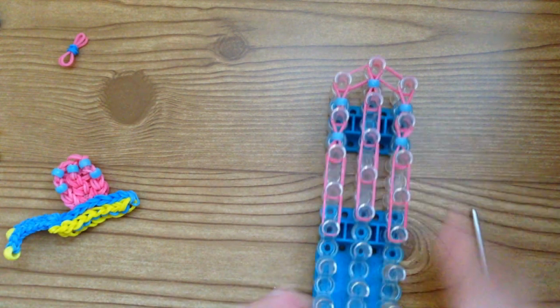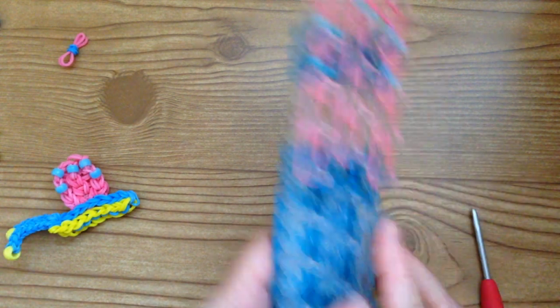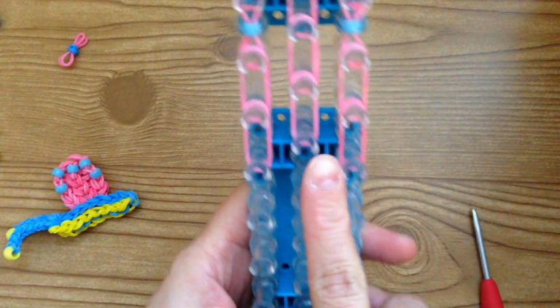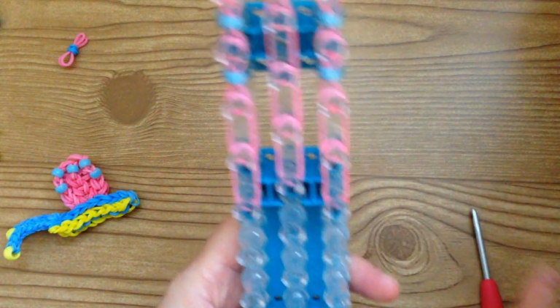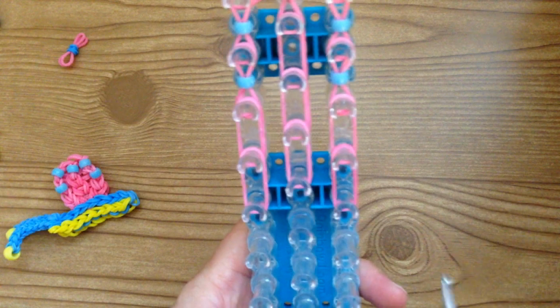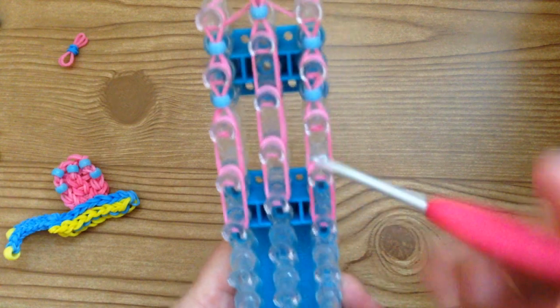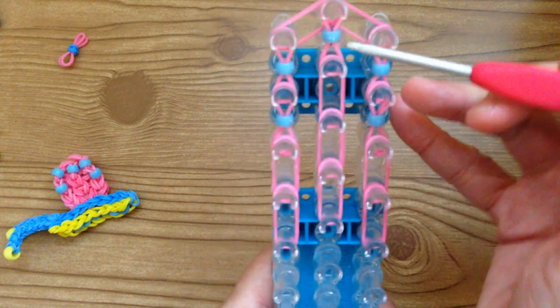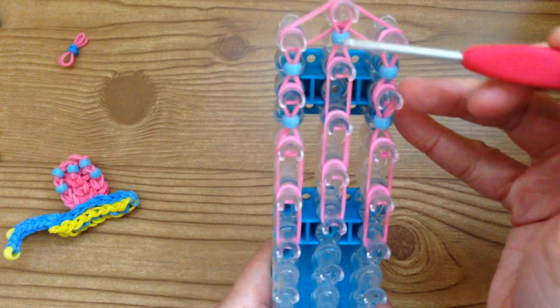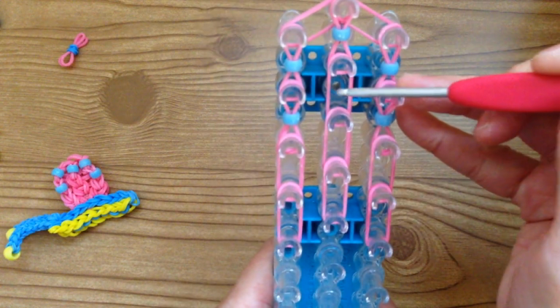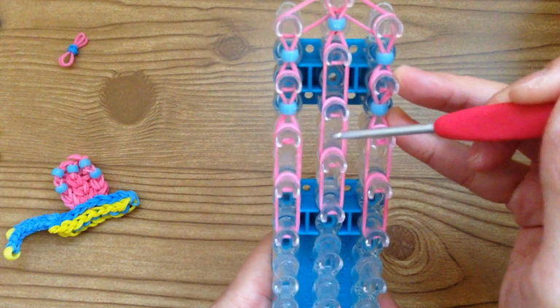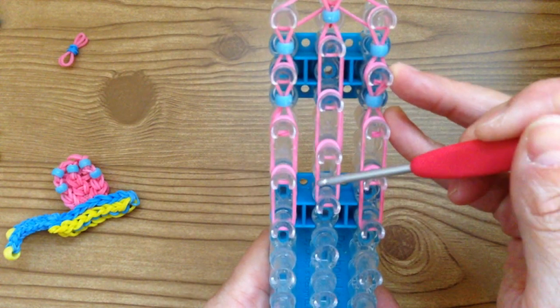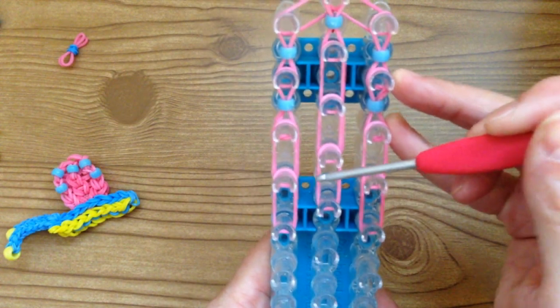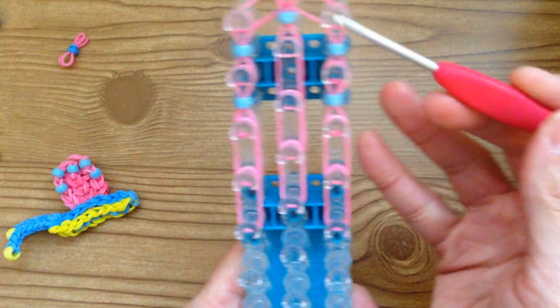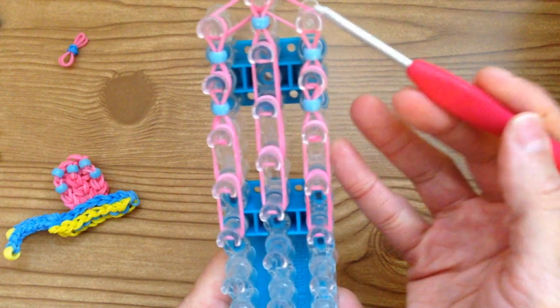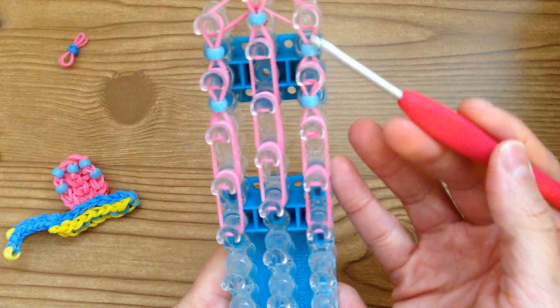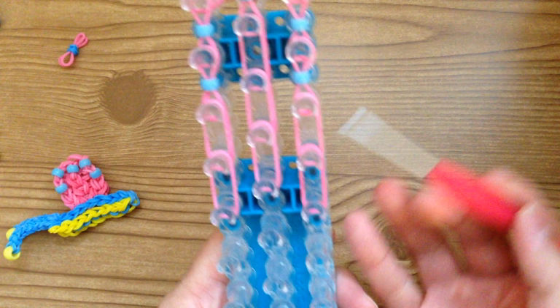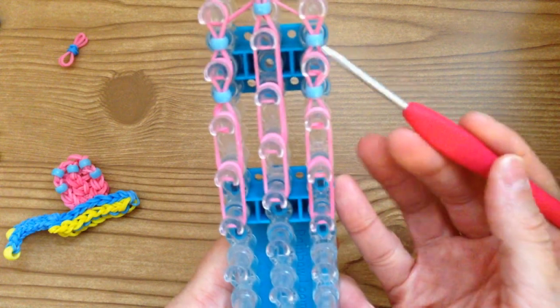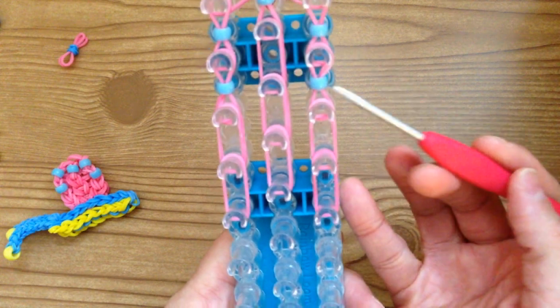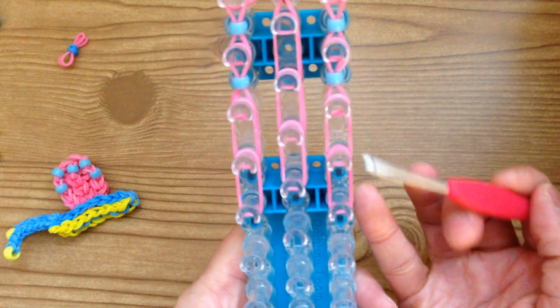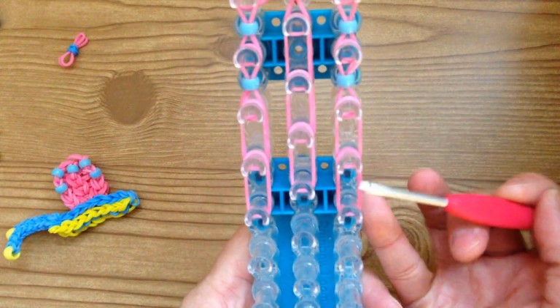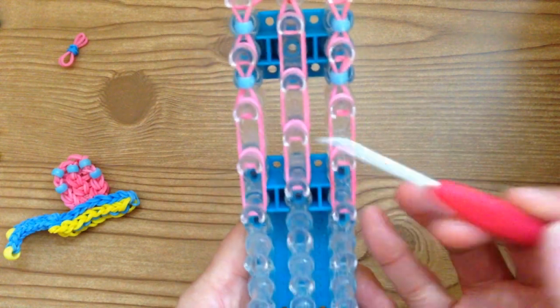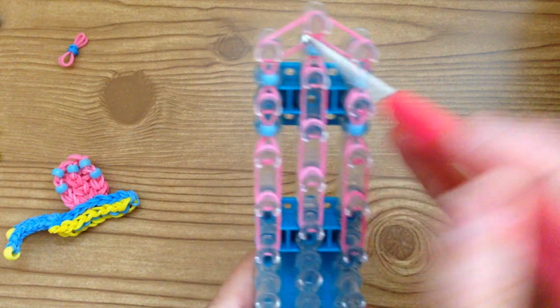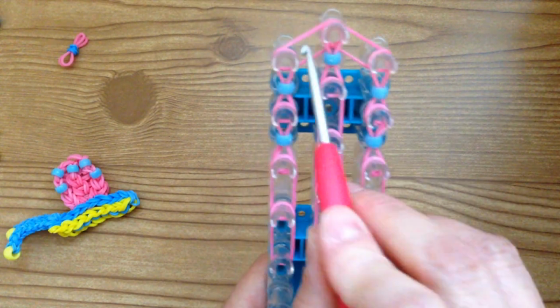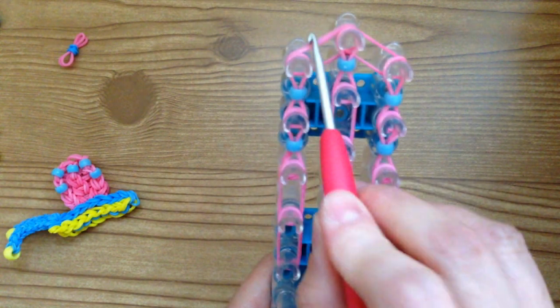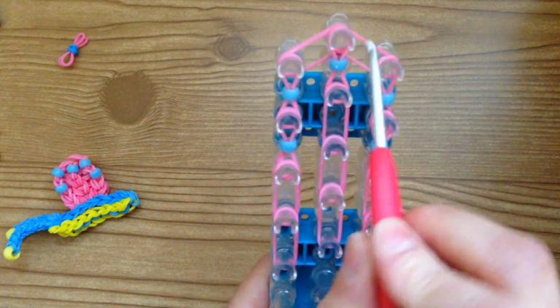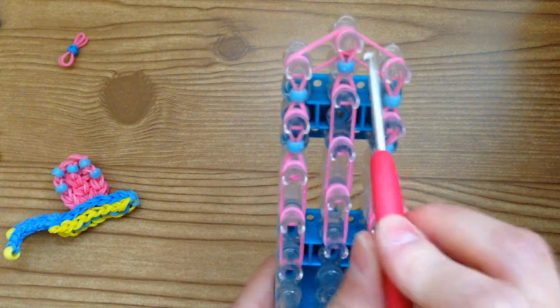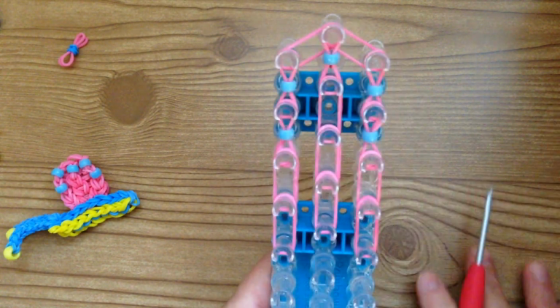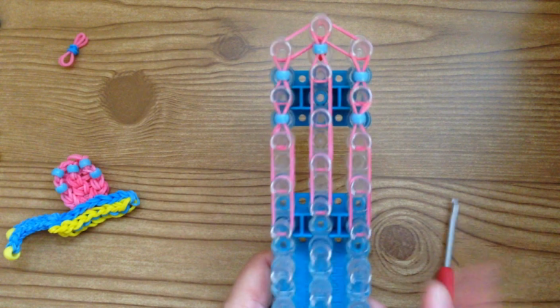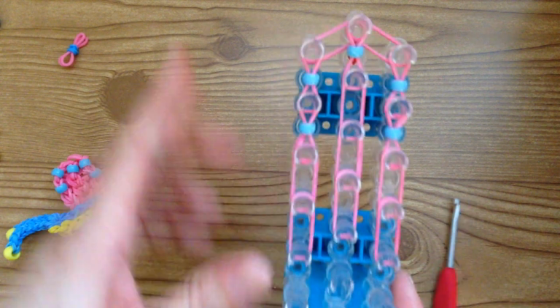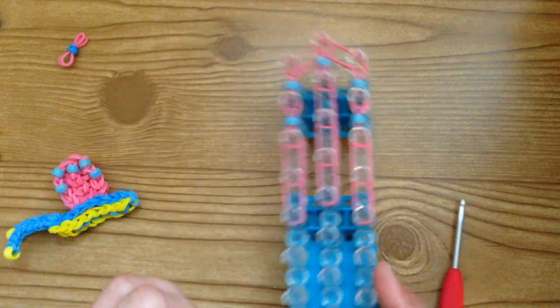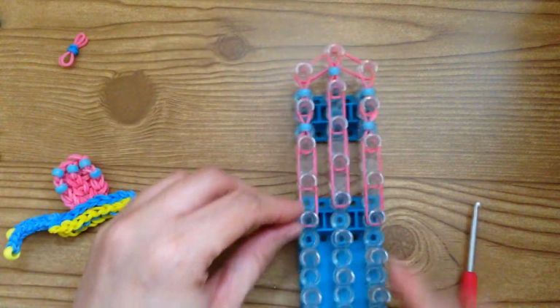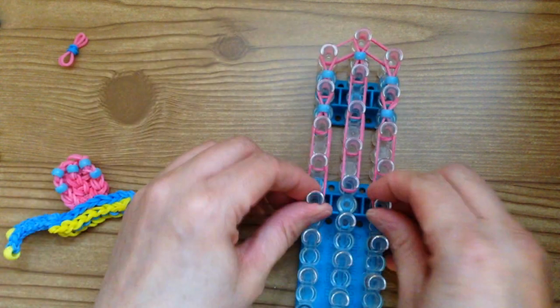You're stopping right here. The middle should have four pink bands, and the outside should have four as well, plus the top two. So that's the shell. Now grab three single pink bands and wrap each one around the end pegs three times.